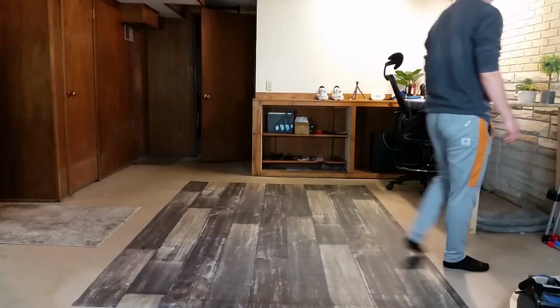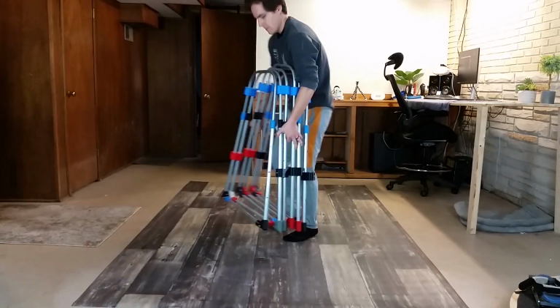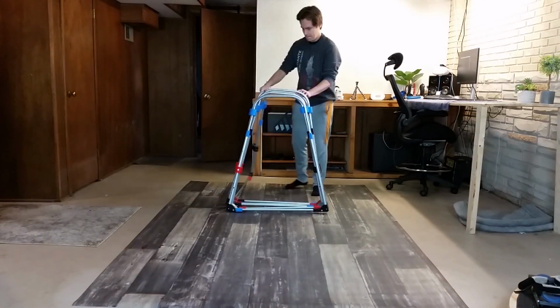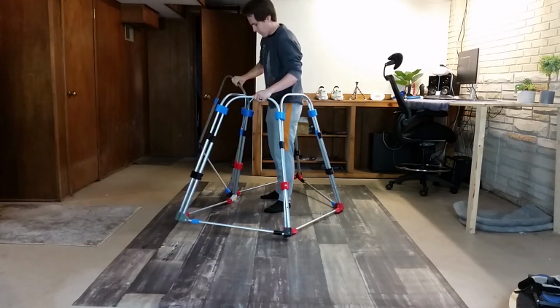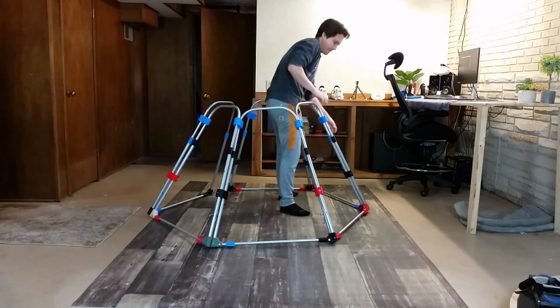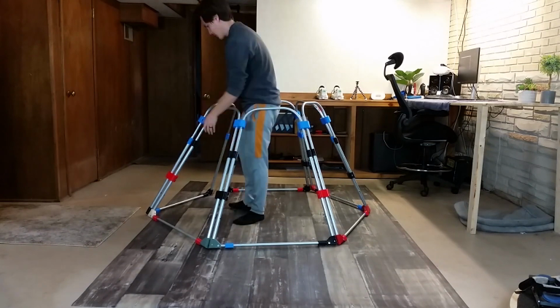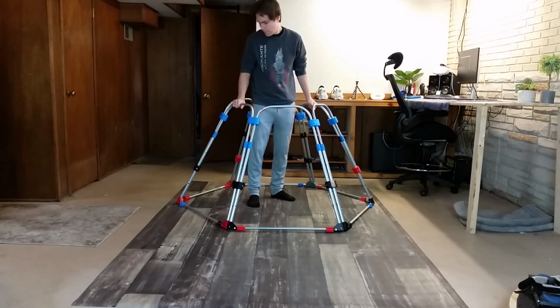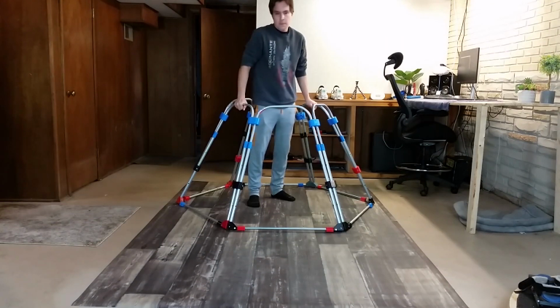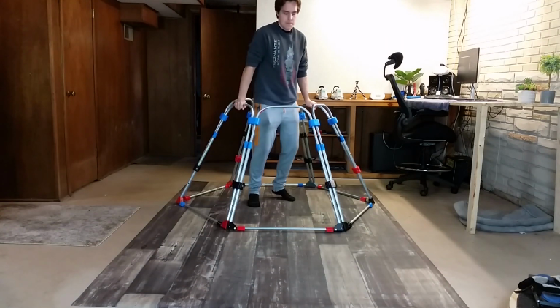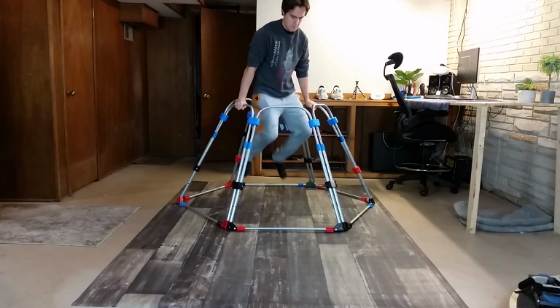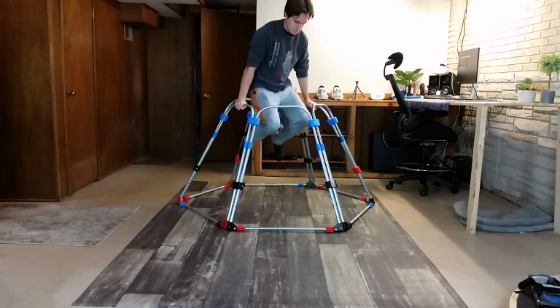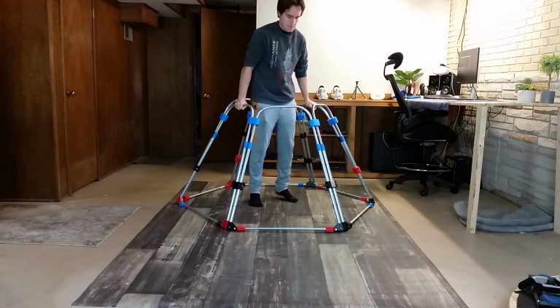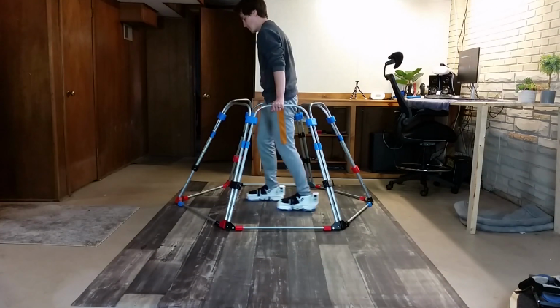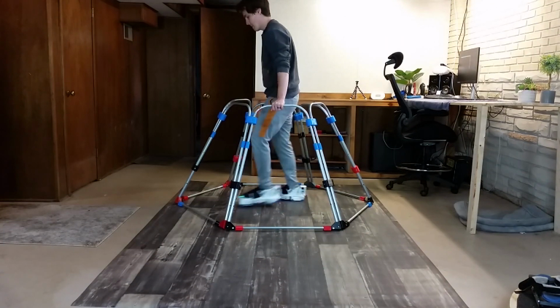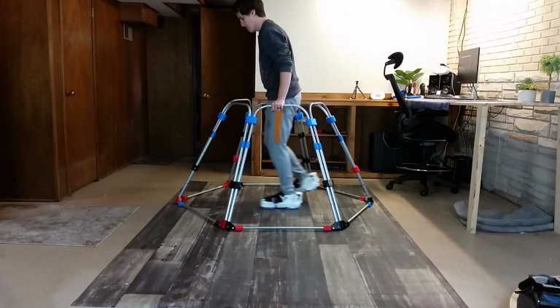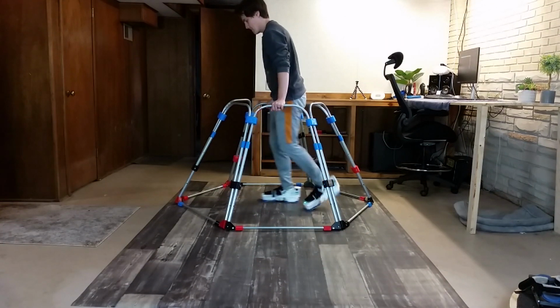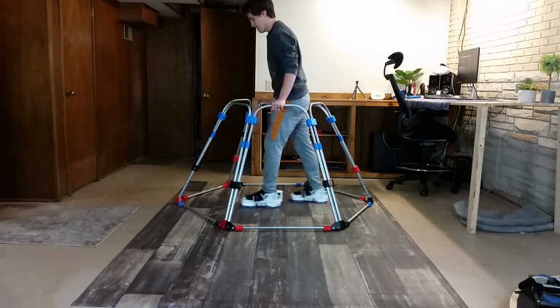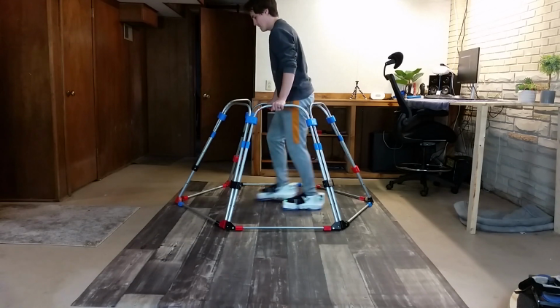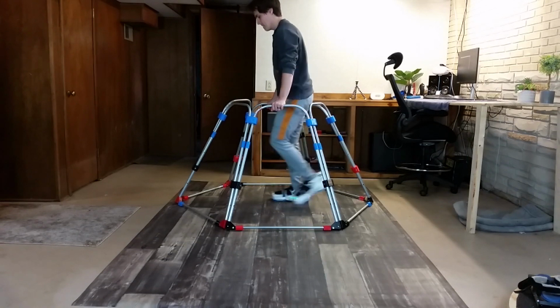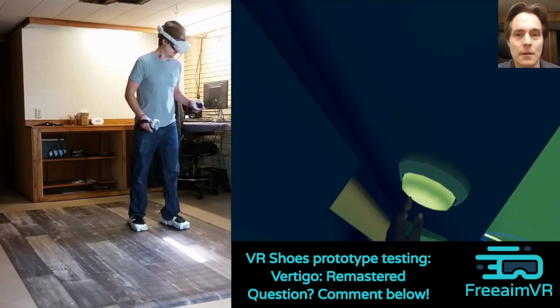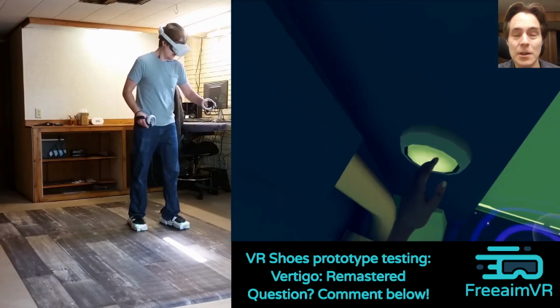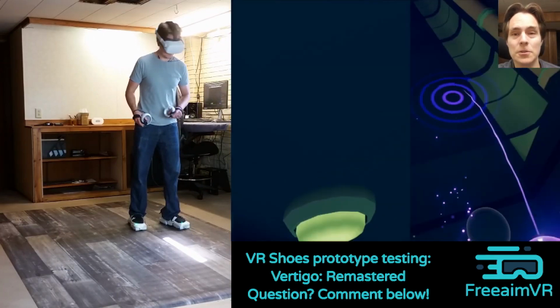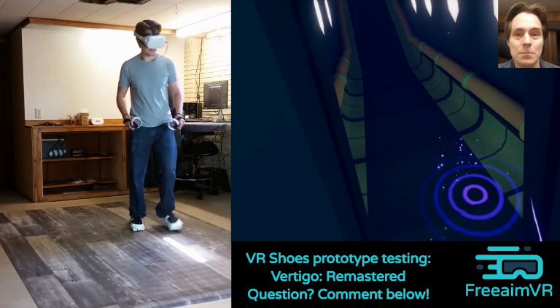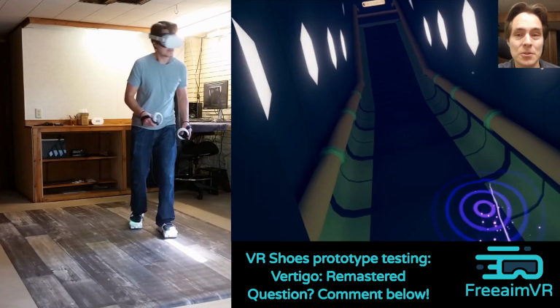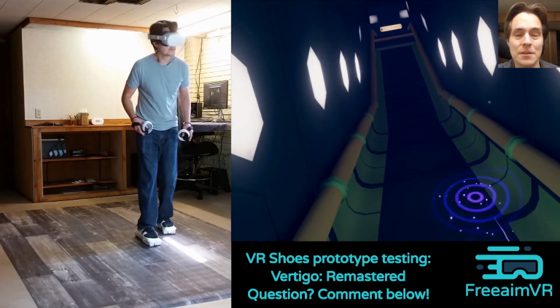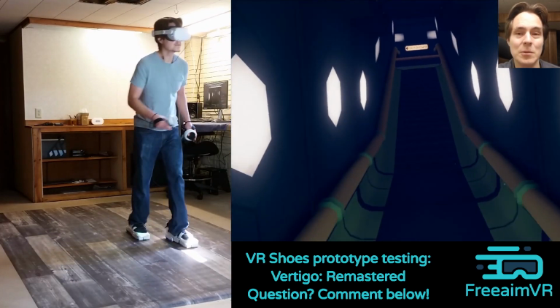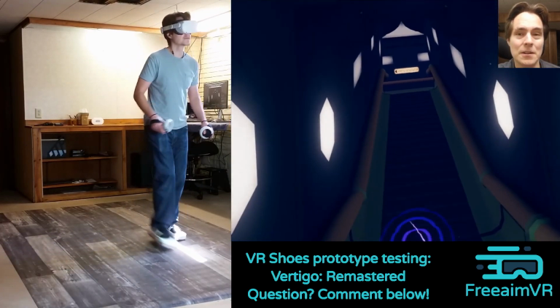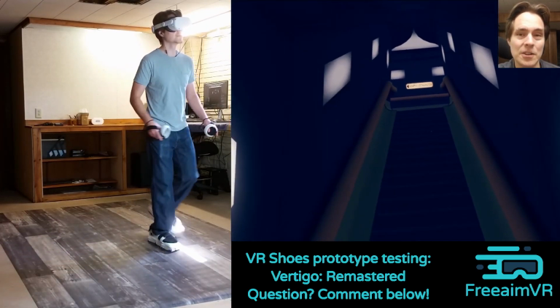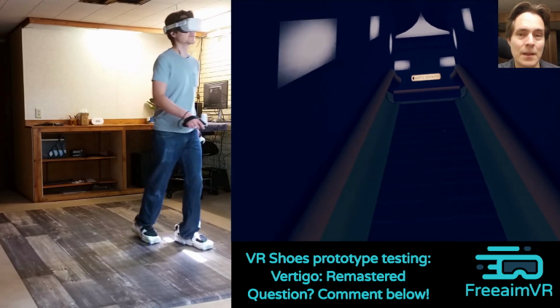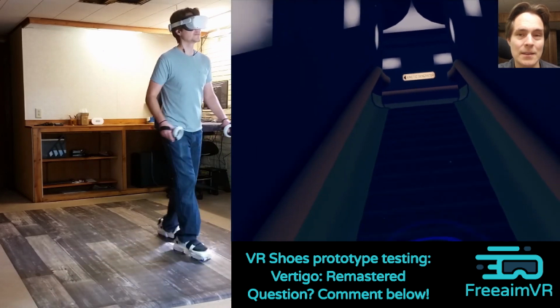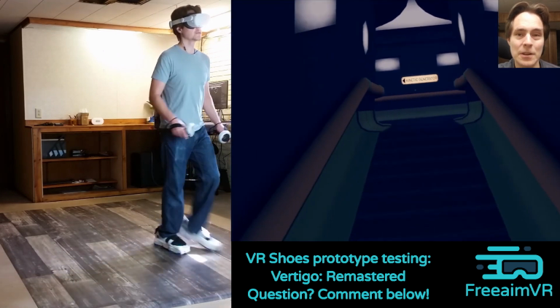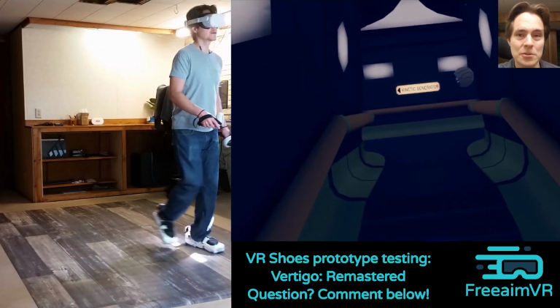We've also been experimenting and prototyping with different kinds of support frames, with this one being one of the latest — it's still very much a work in progress. We've still got a lot of work to do, but those are some of the things we've been working on here at FreeAim and I hope you found them interesting.